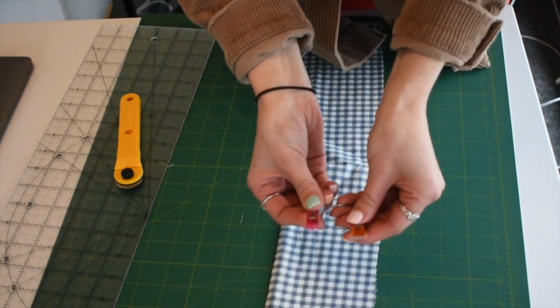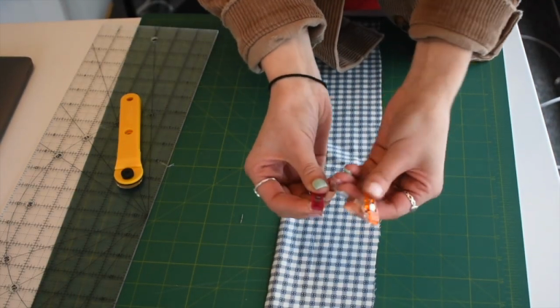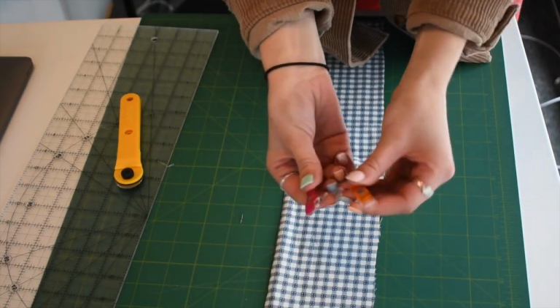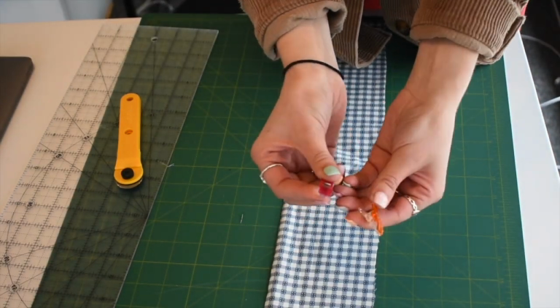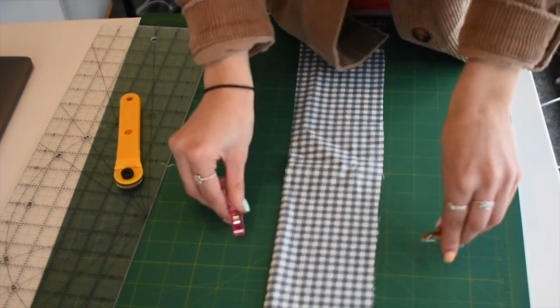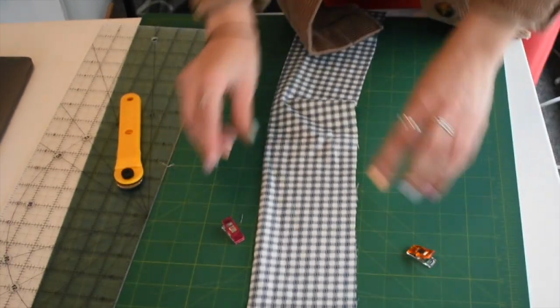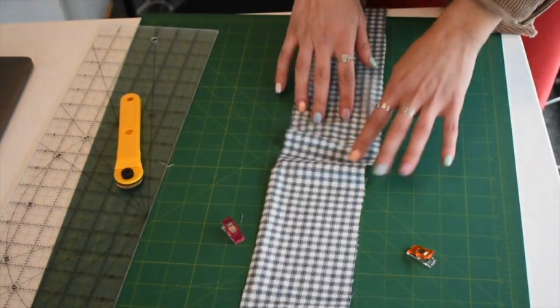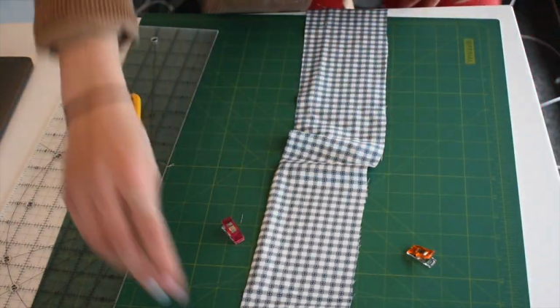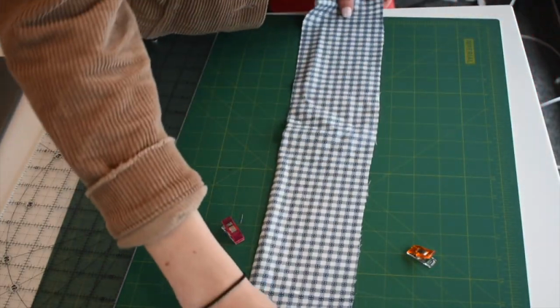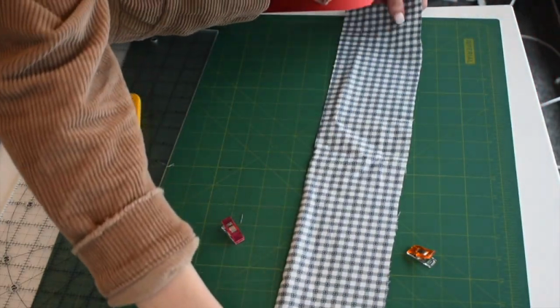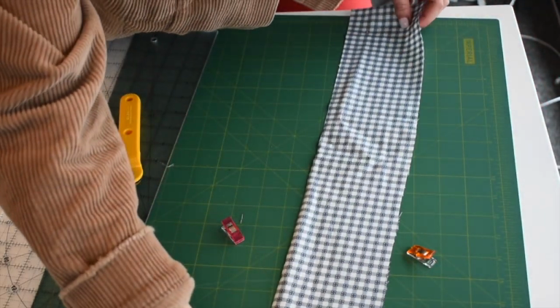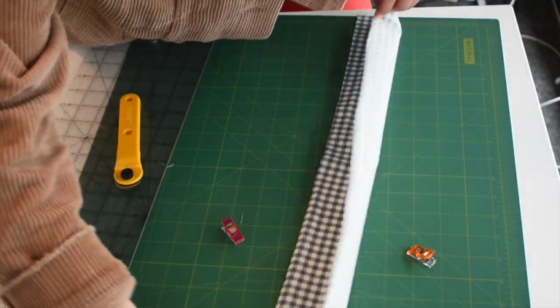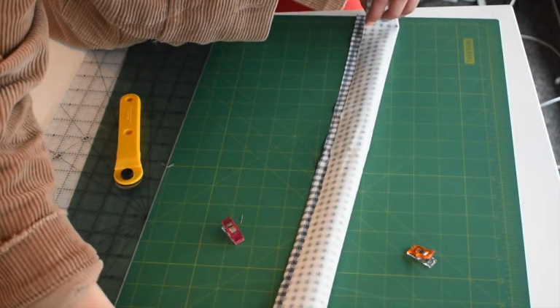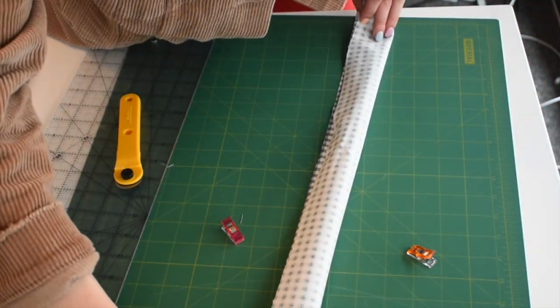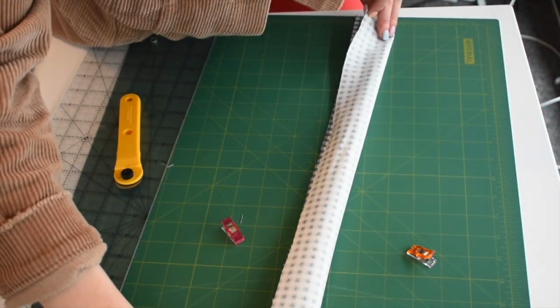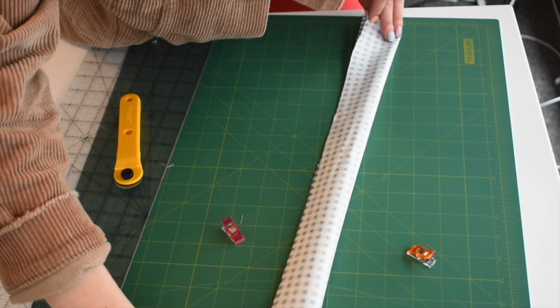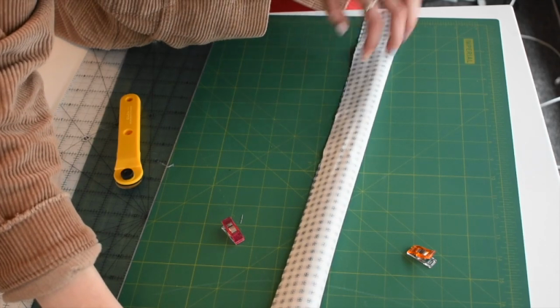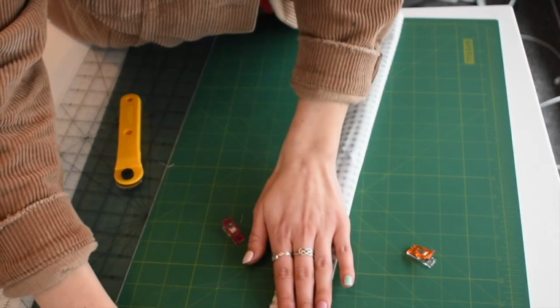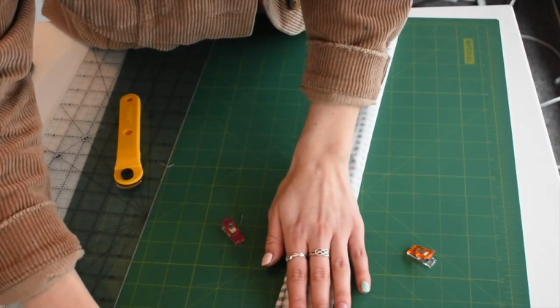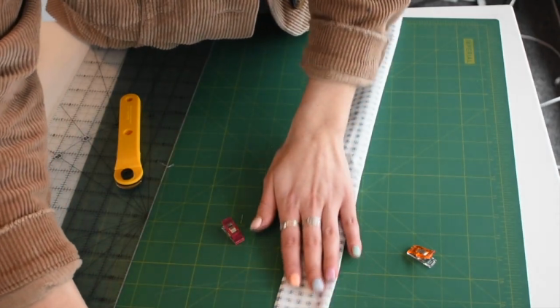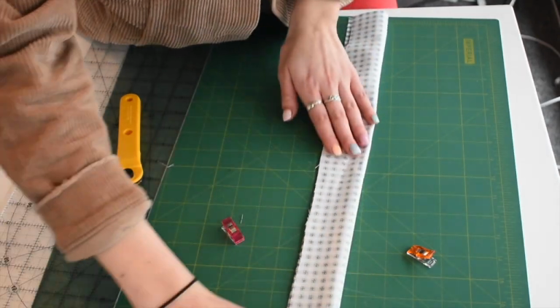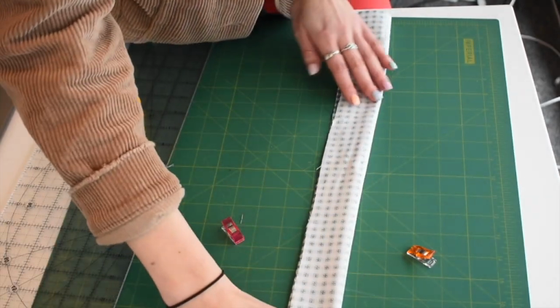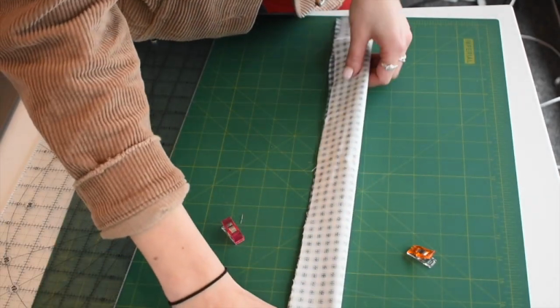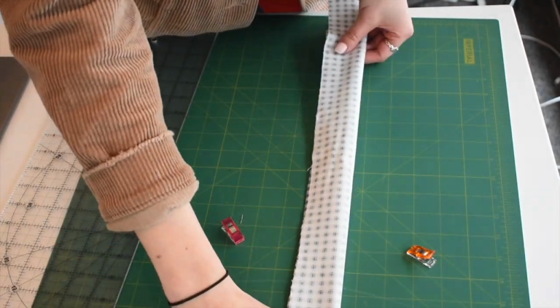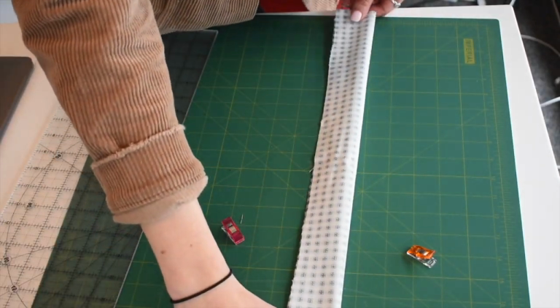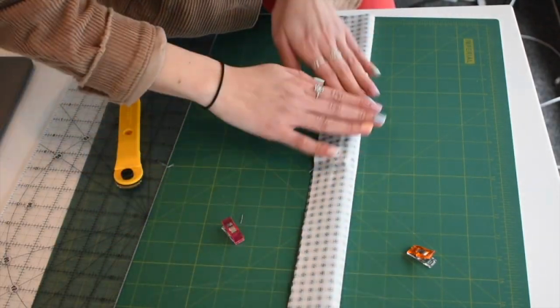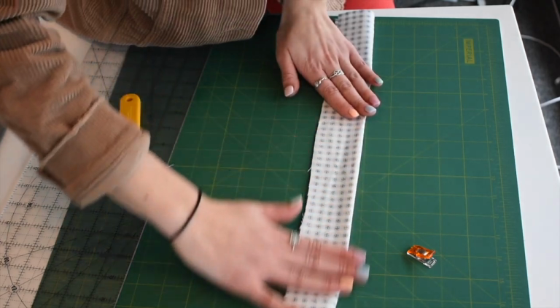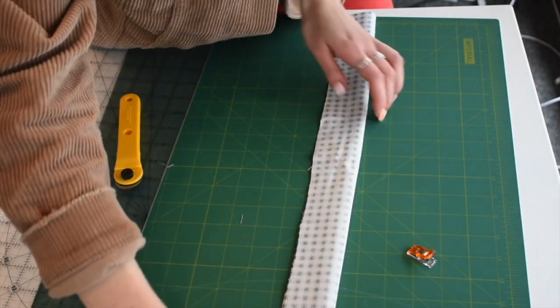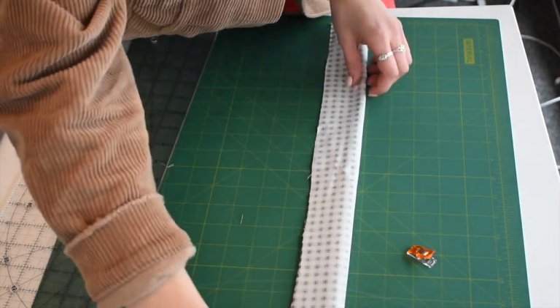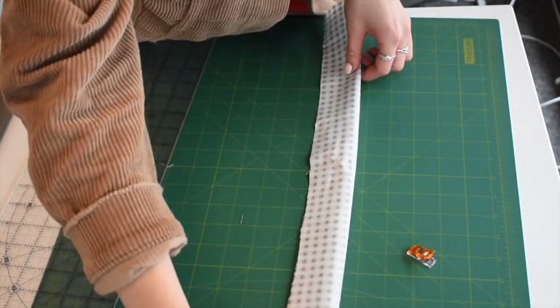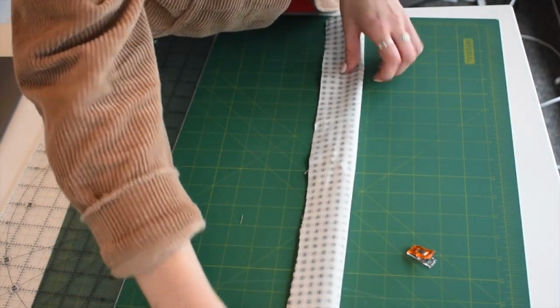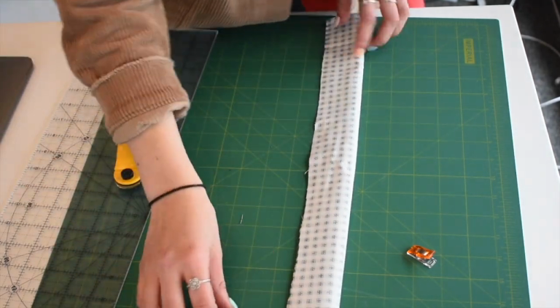Normally I don't measure this out because I can tell just by looking at it how large it needs to be, but around 10 centimeters is preferable for a nice fluffy scrunchie. Once it's cut, we're going to fold it in half so that the right sides are facing each other — so that it's inside out — and then I just clip these together. You could also use pins if you don't have clips.